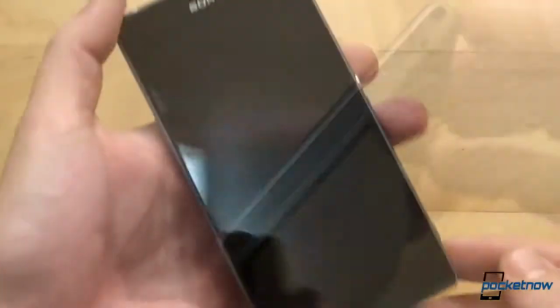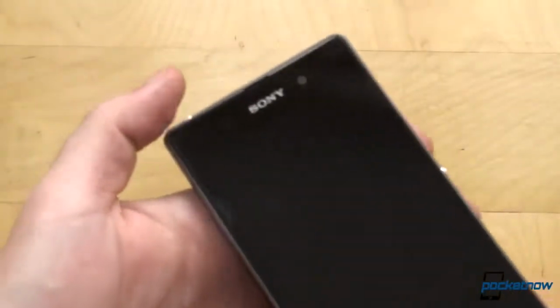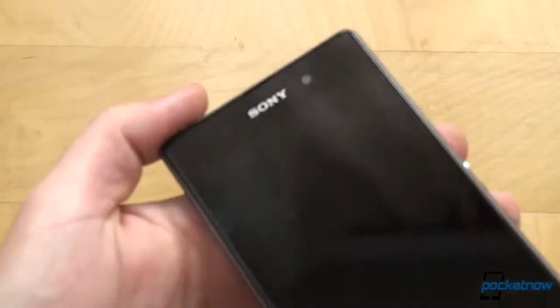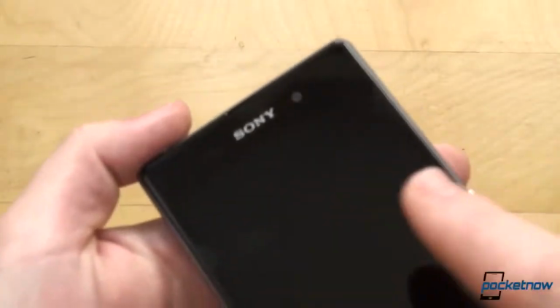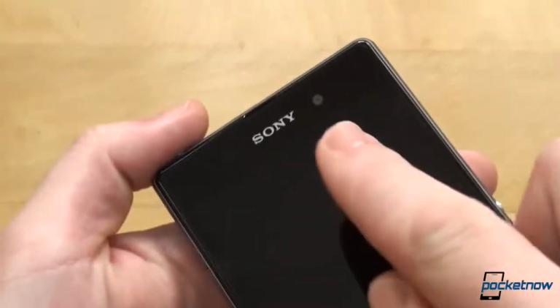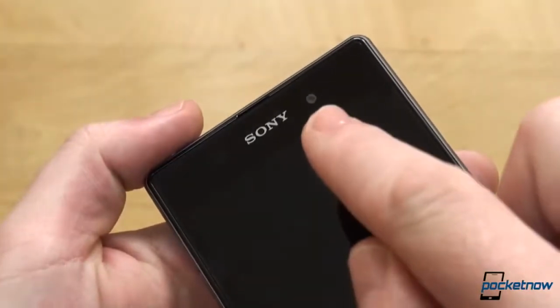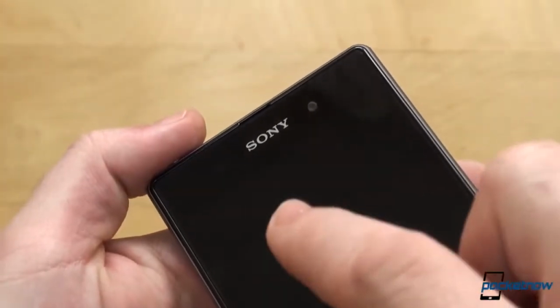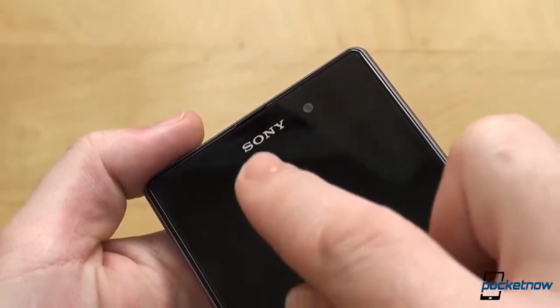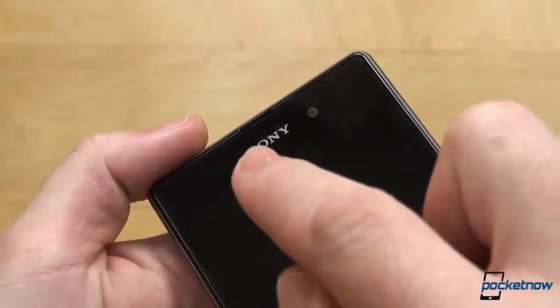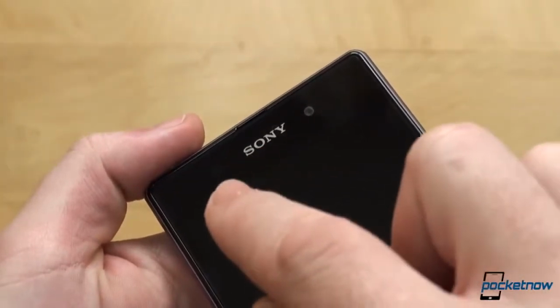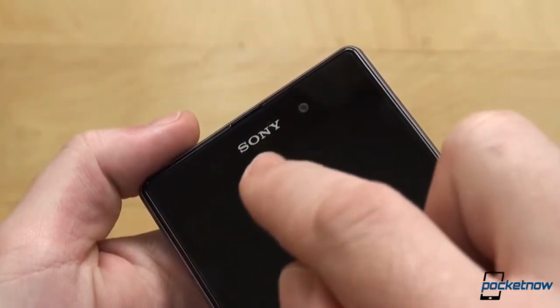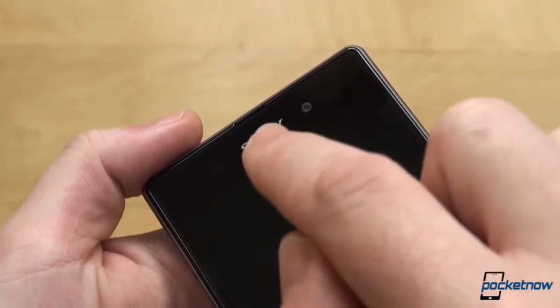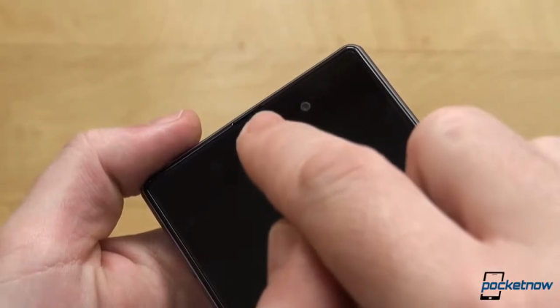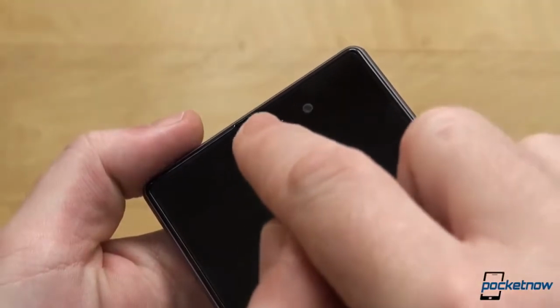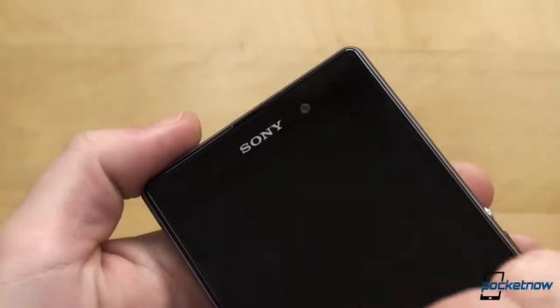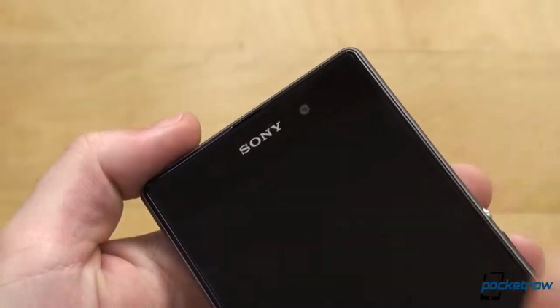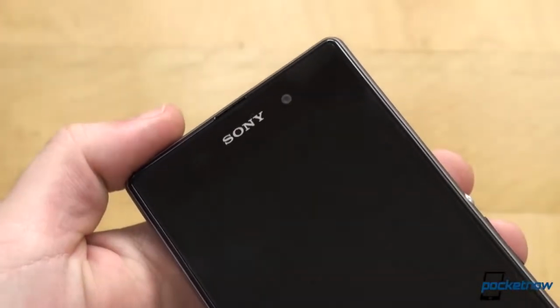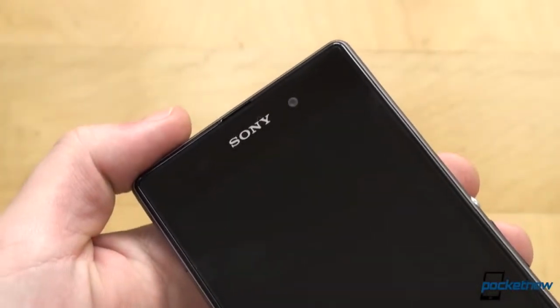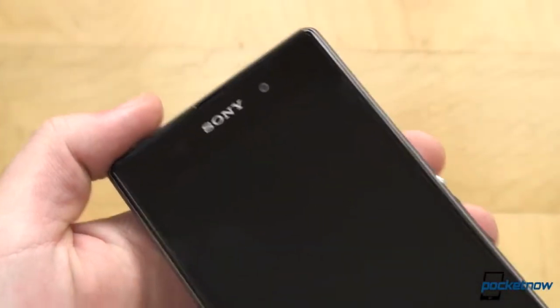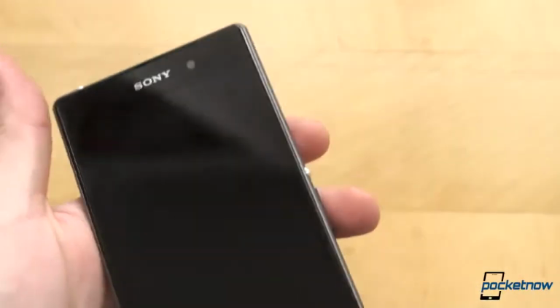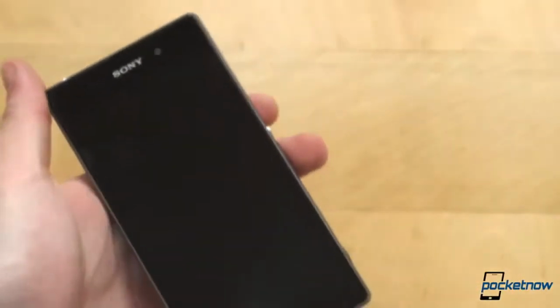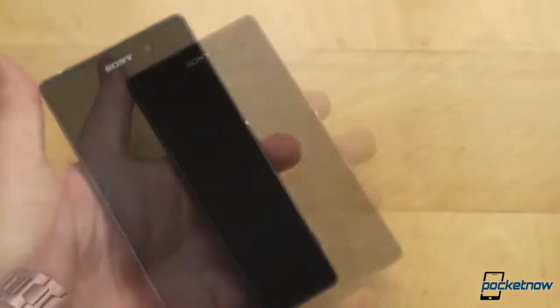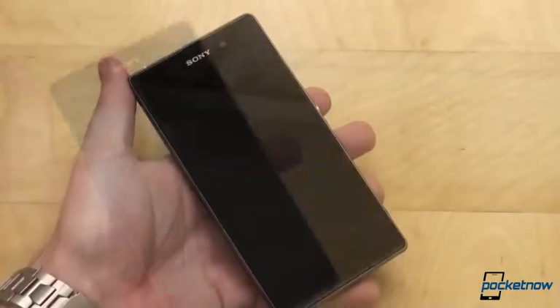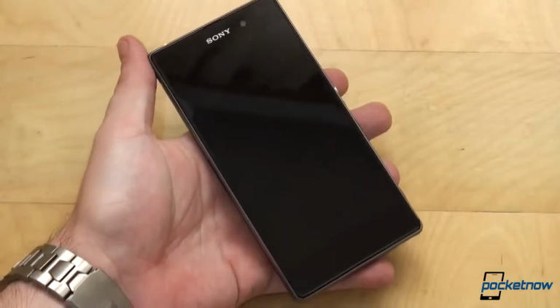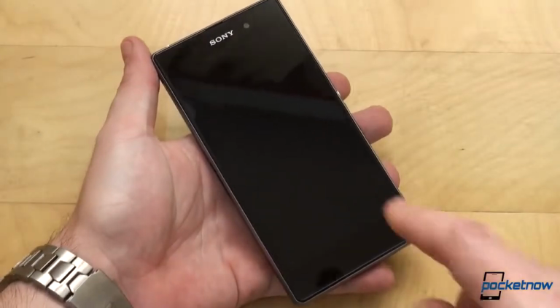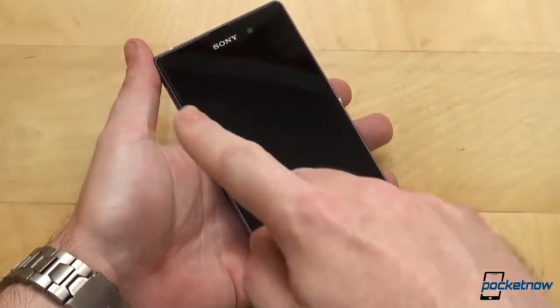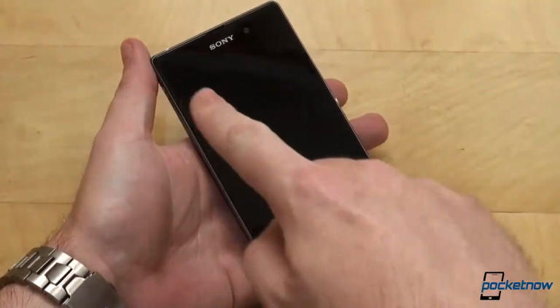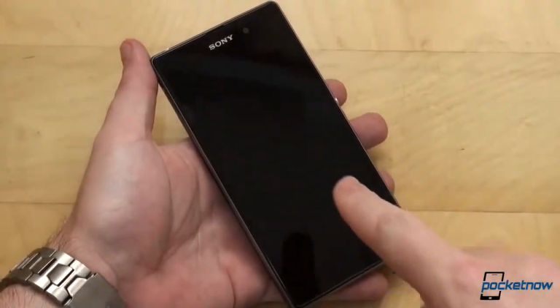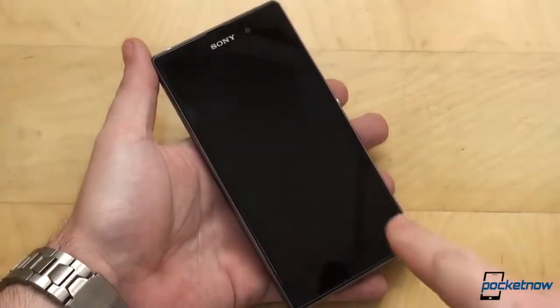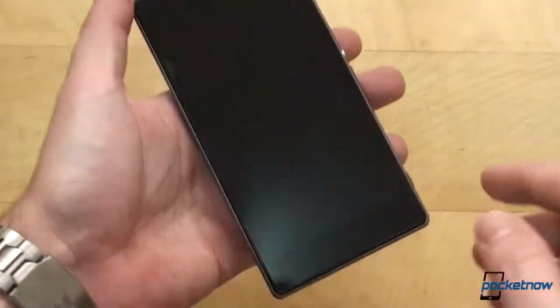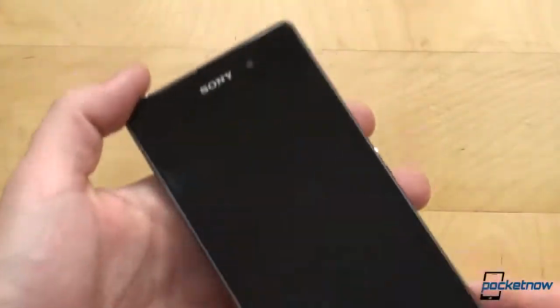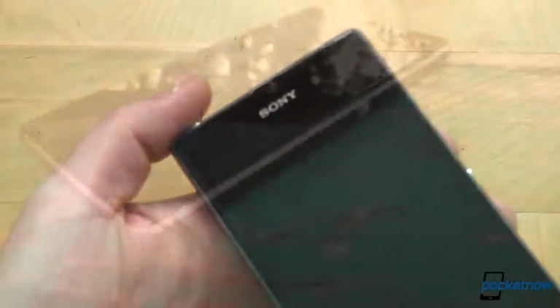There are no buttons on the front, which is entirely made out of glass. From right to left on the top of the device, you'll find a 2-megapixel front facer, earpiece, notification light, Sony branding, as well as the usual proximity and ambient light sensors.